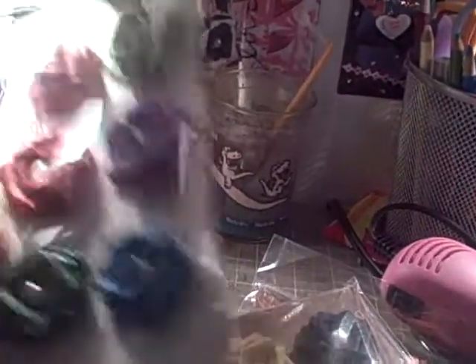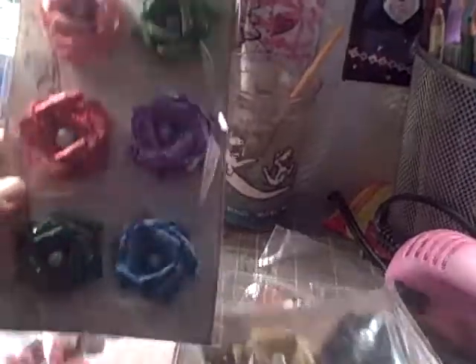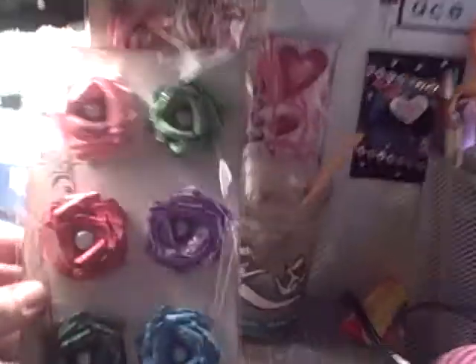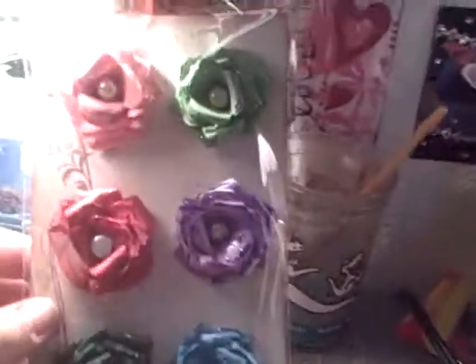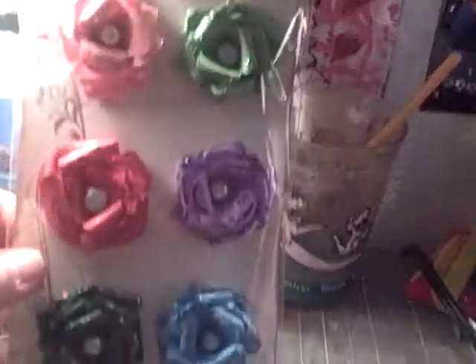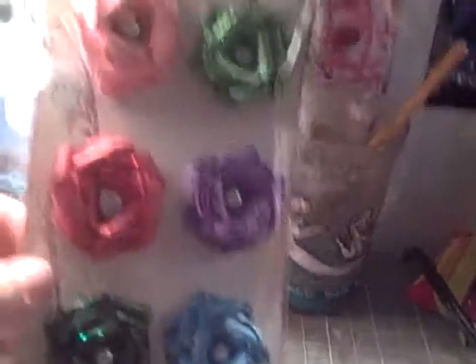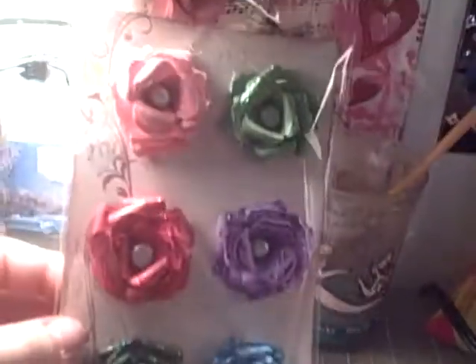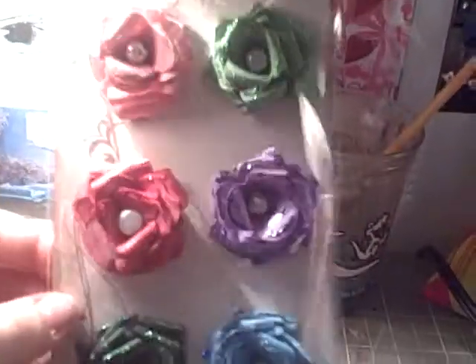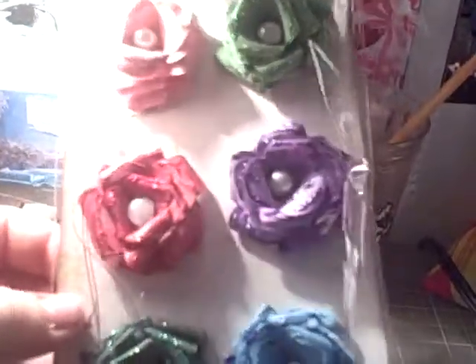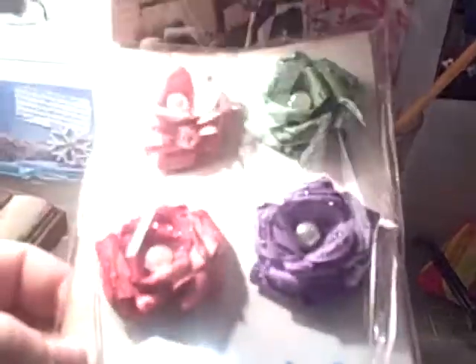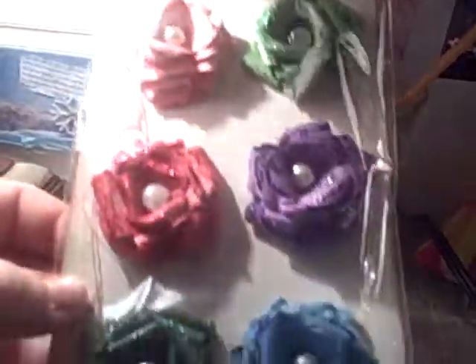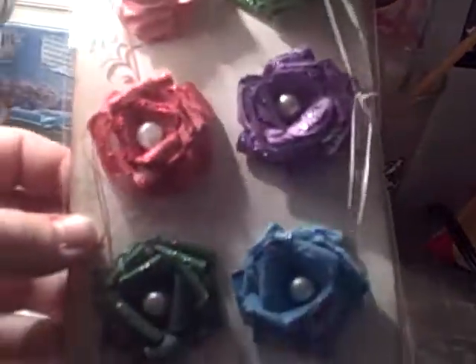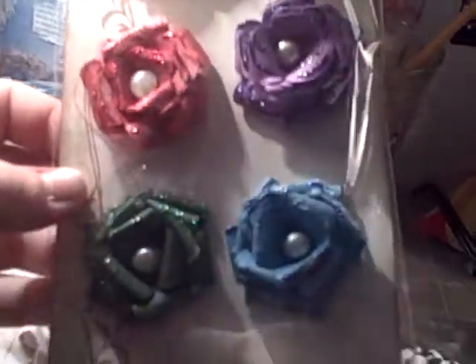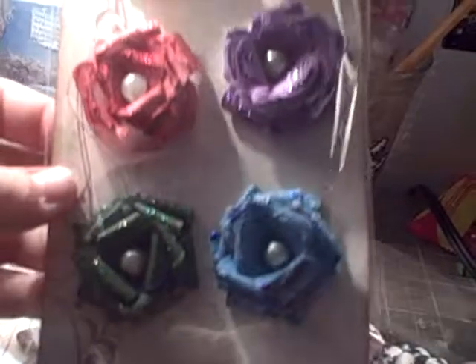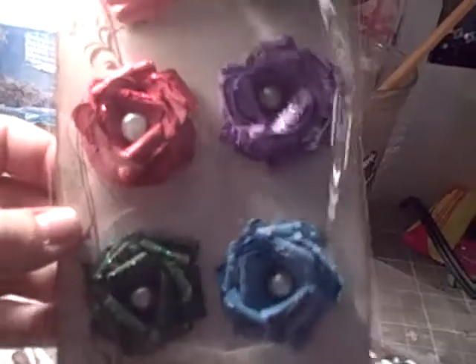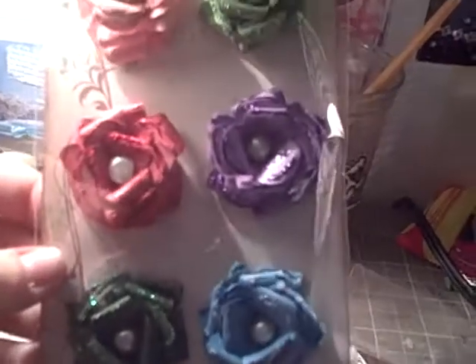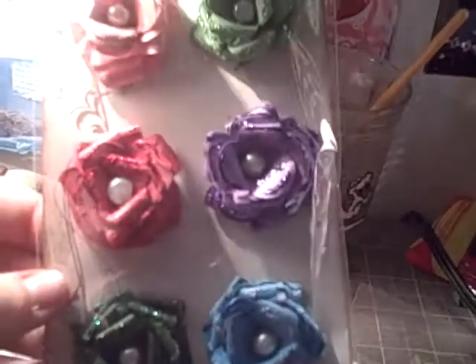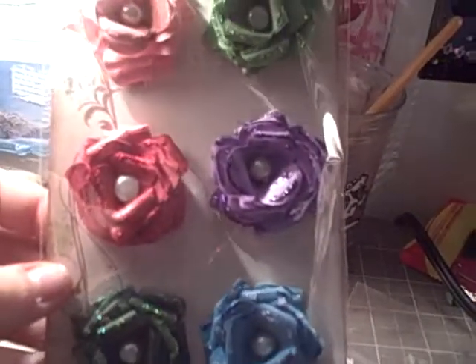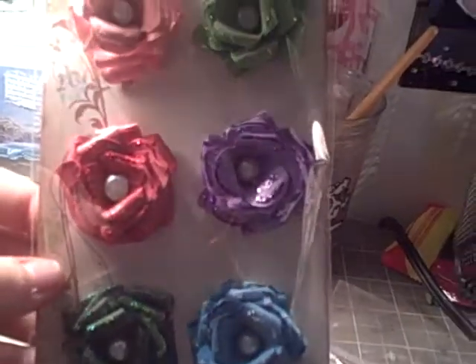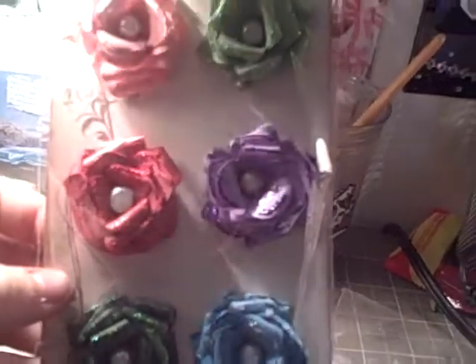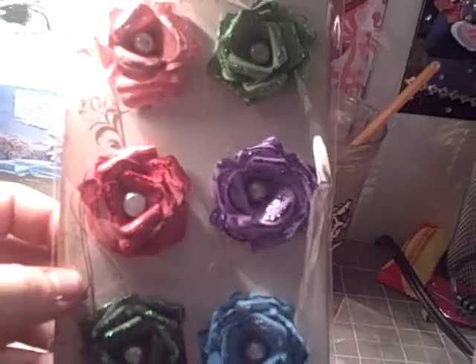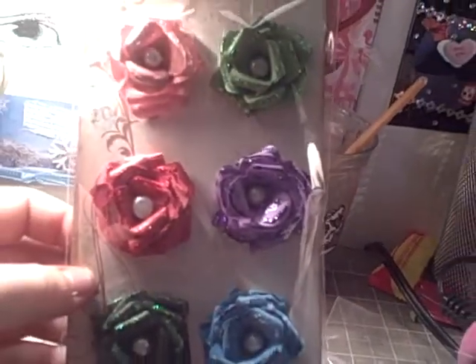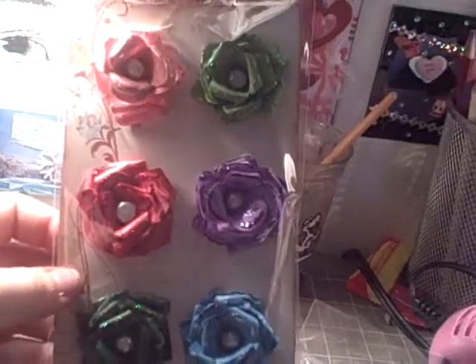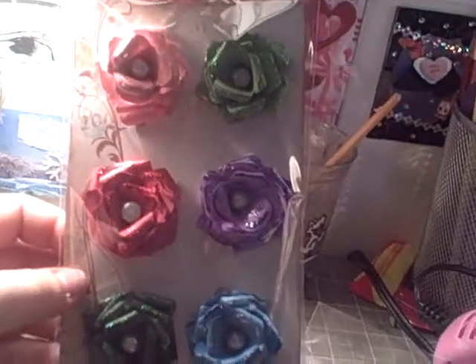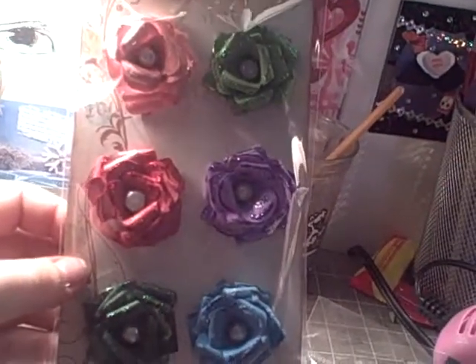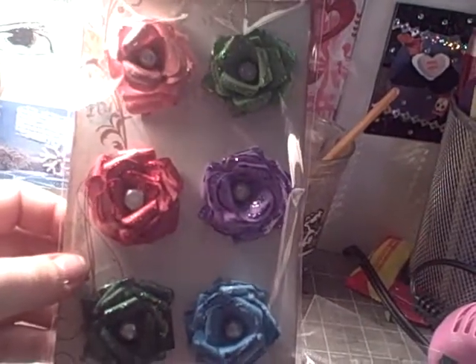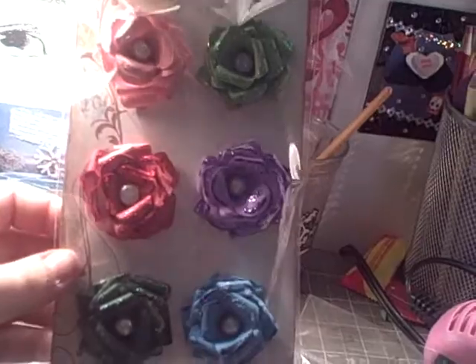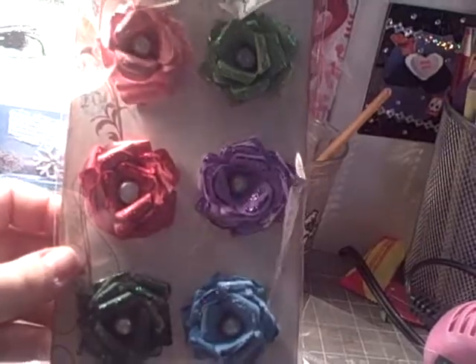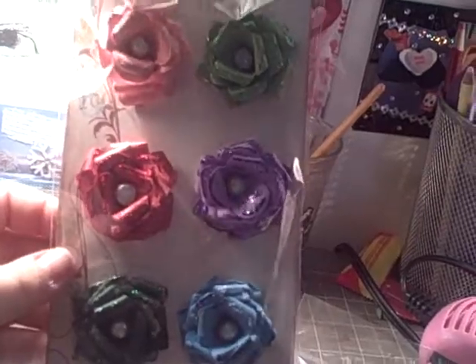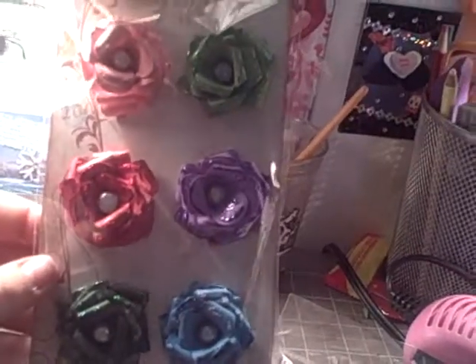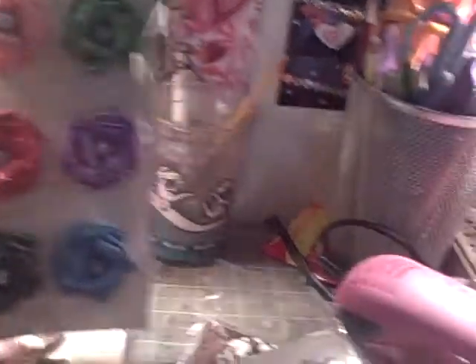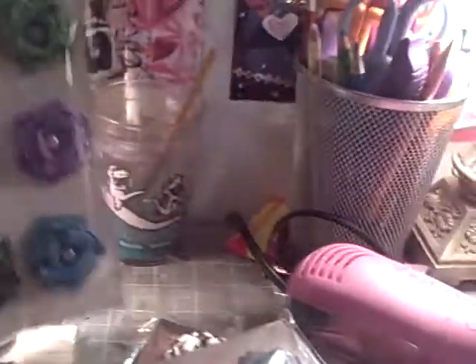This is from the Bella Forte collection as well, and these are Glitter Glitz roses. They have stickles all over them. And these are $2.99 — they're a dollar cheaper because you don't get the origami roses in them.